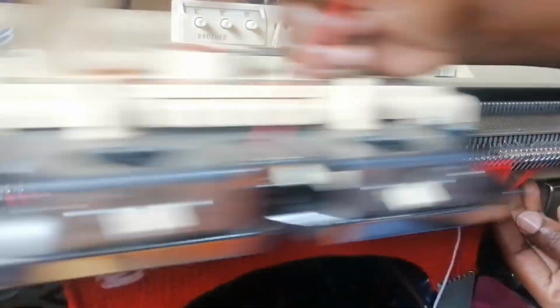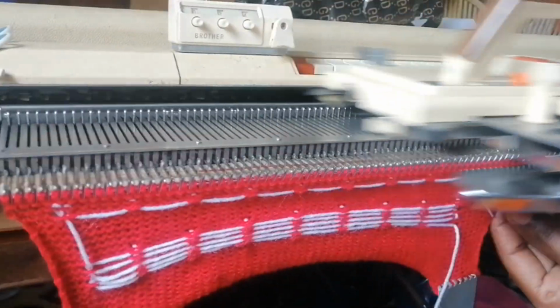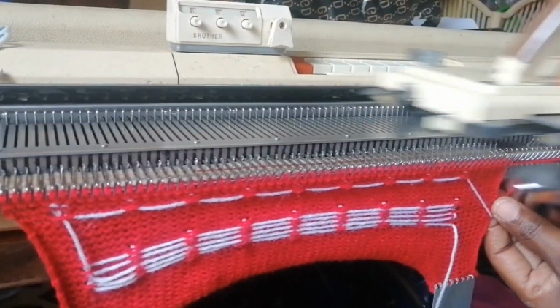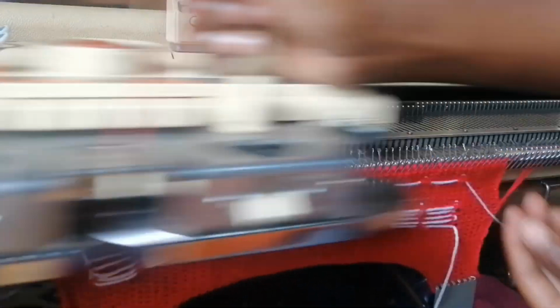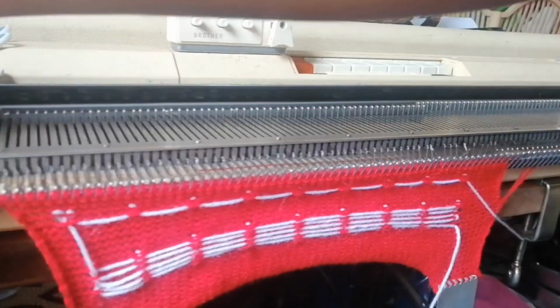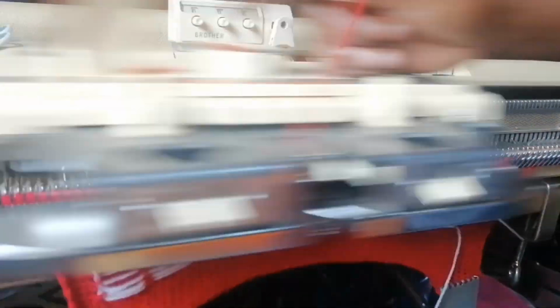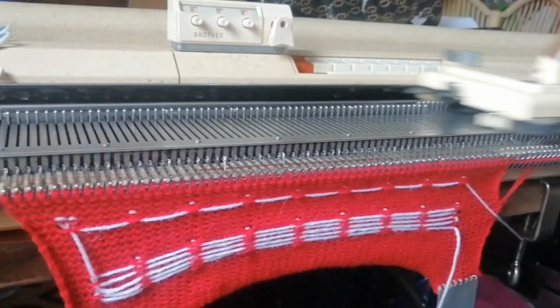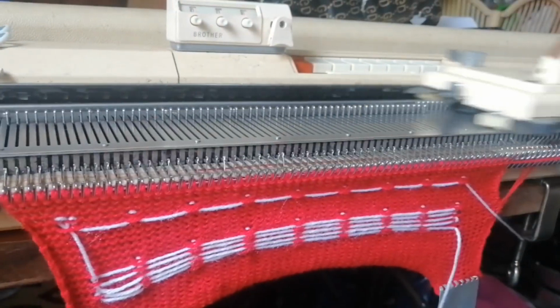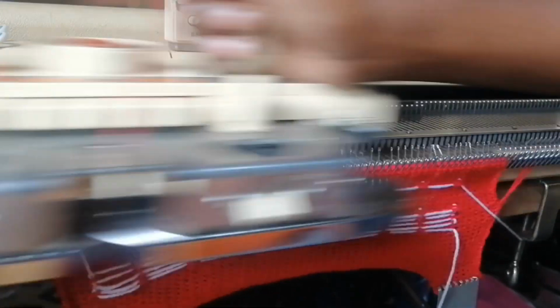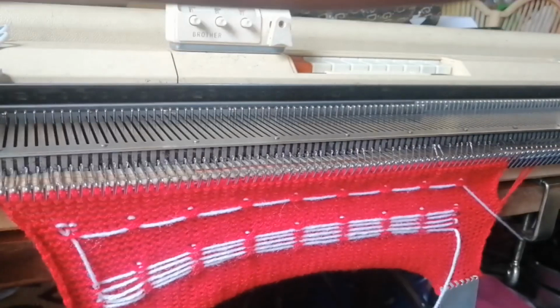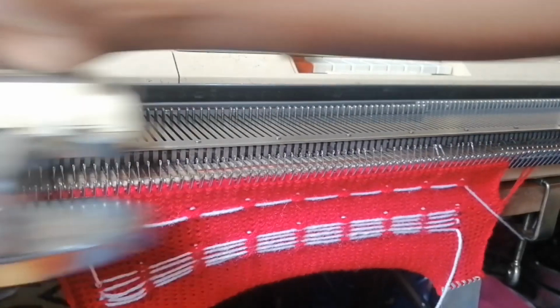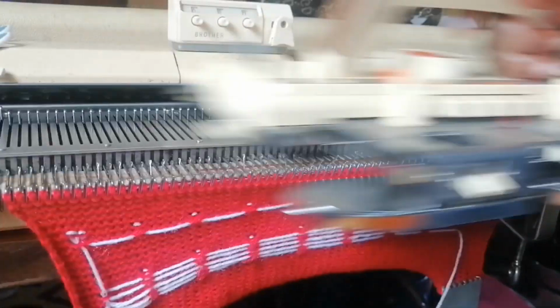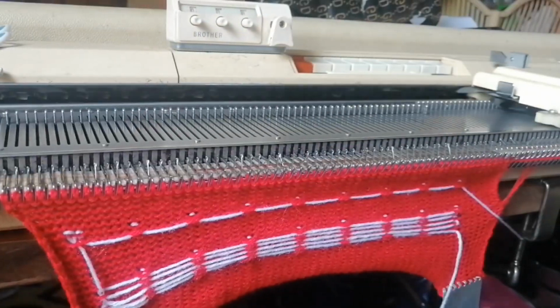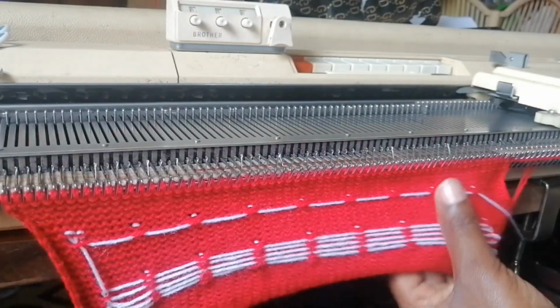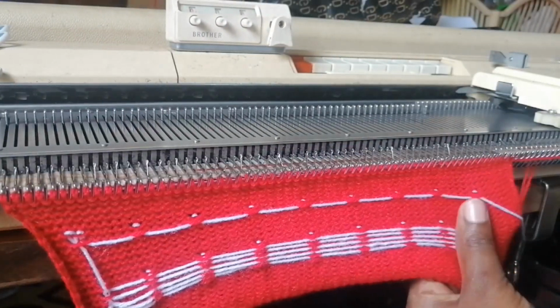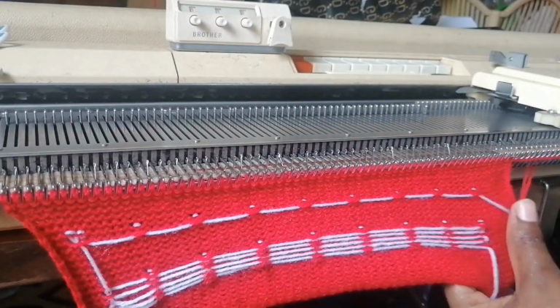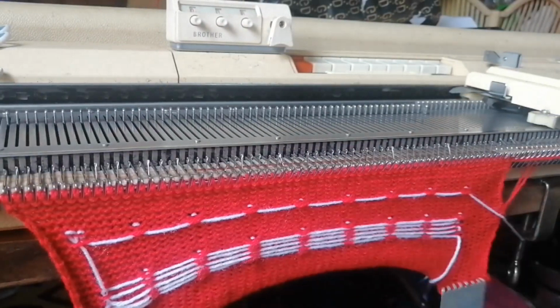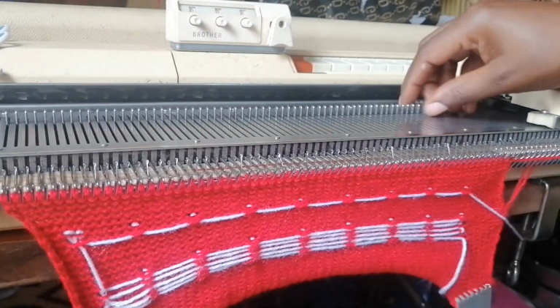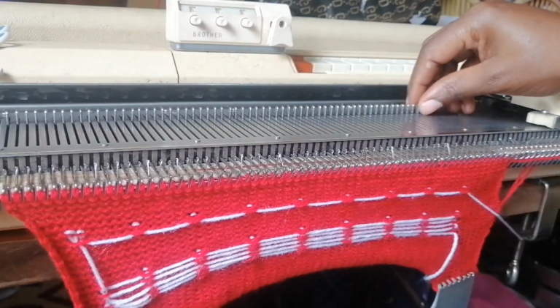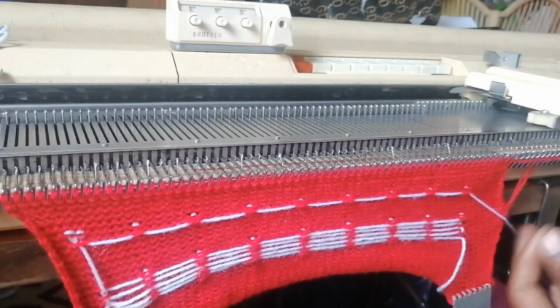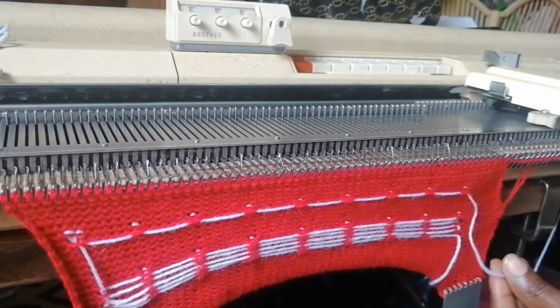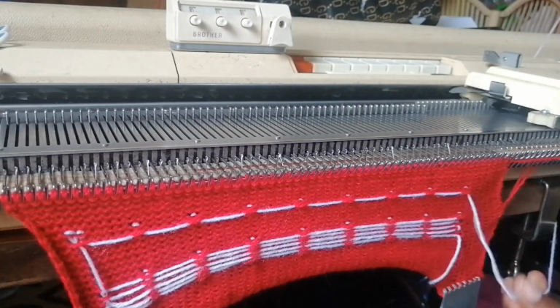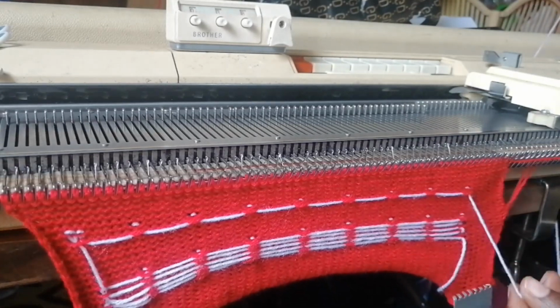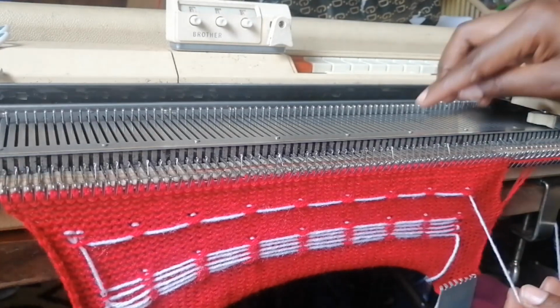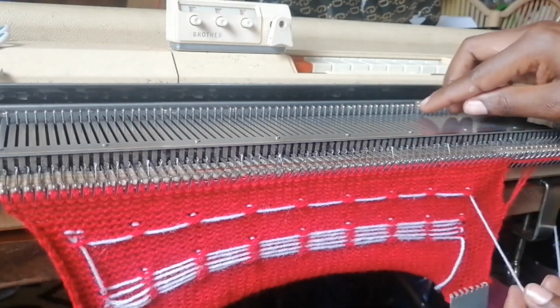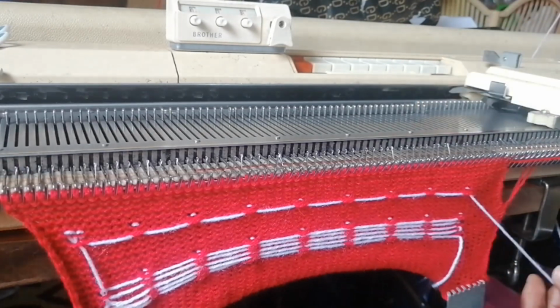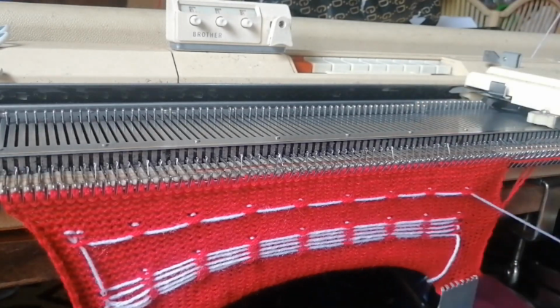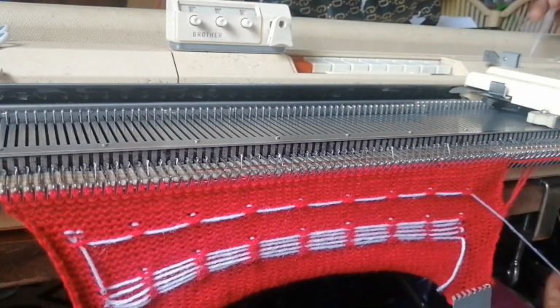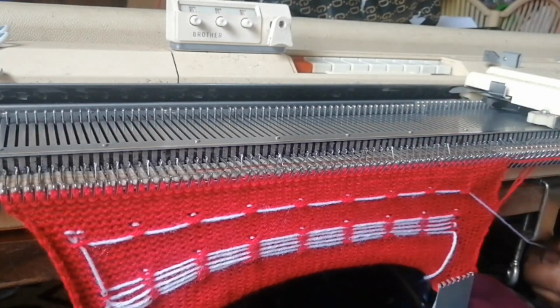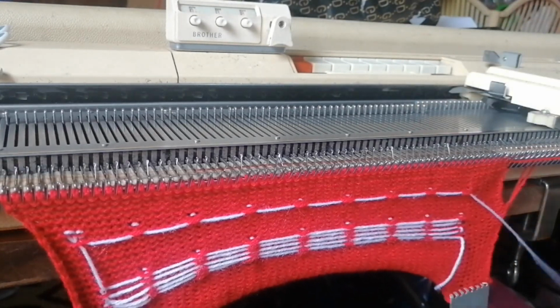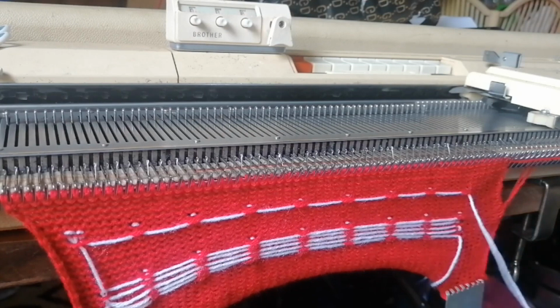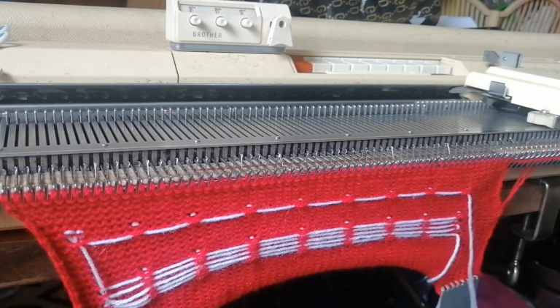Then we need our five rows with red: one, two, three, four, five — and six. I keep knitting six because I want to end where my edge is, so it's a bit easier. I'm knitting six in between, then I'll bring back the white.